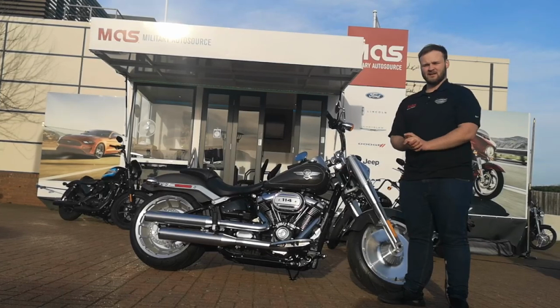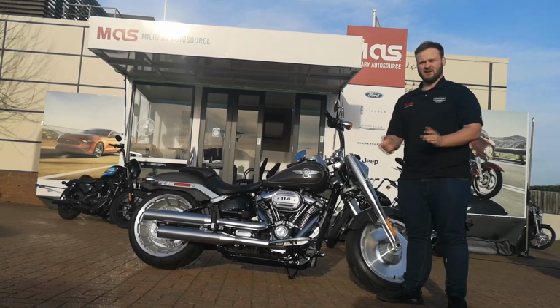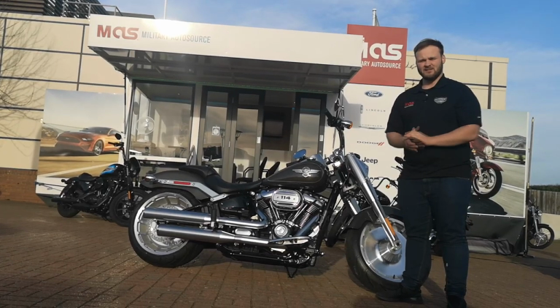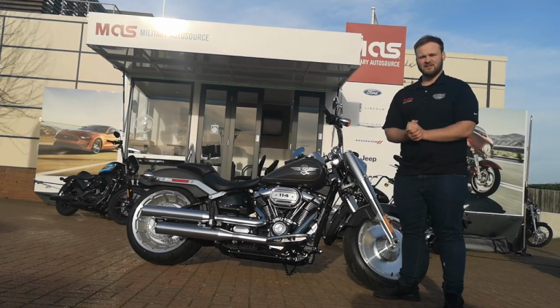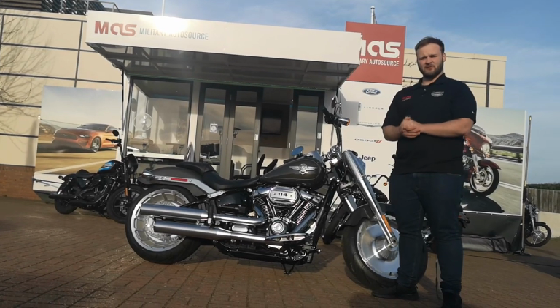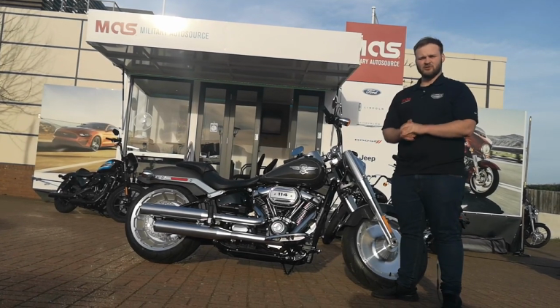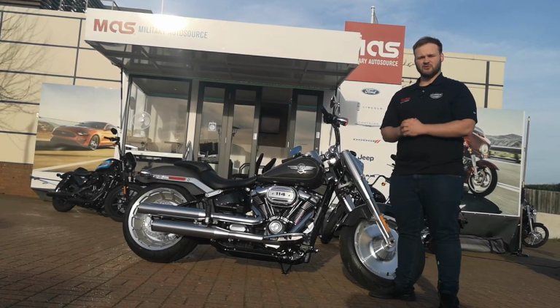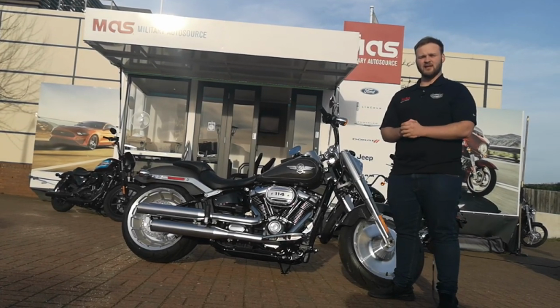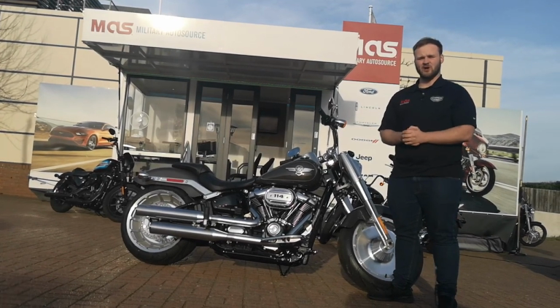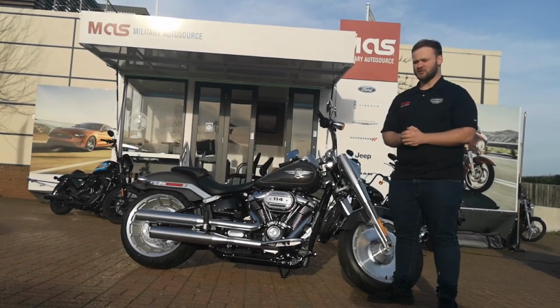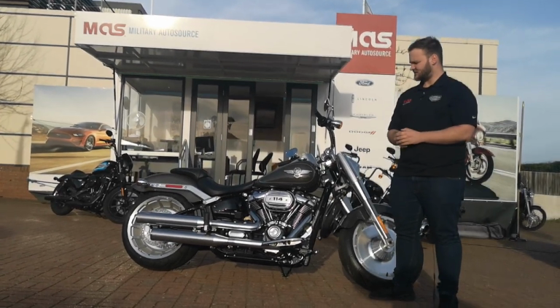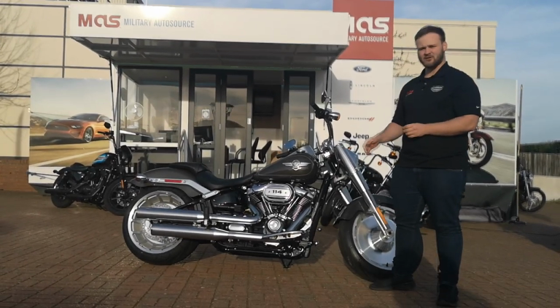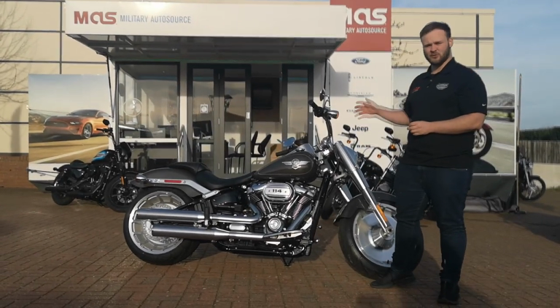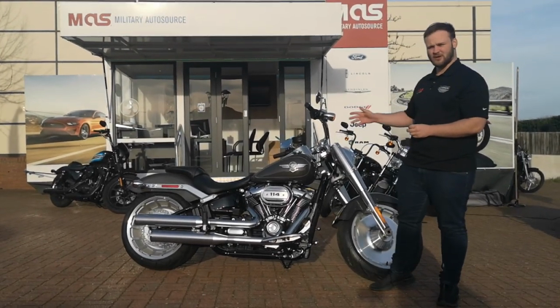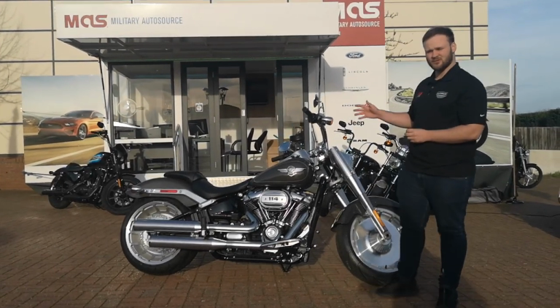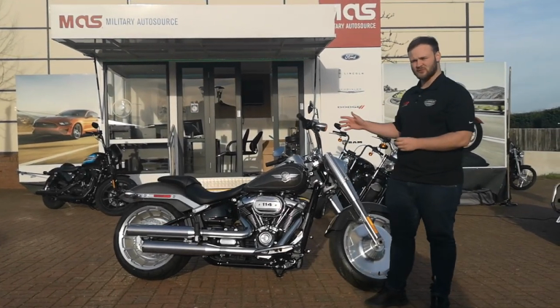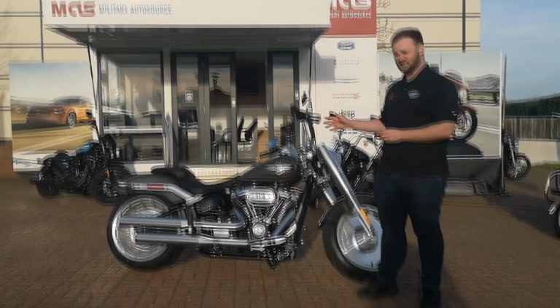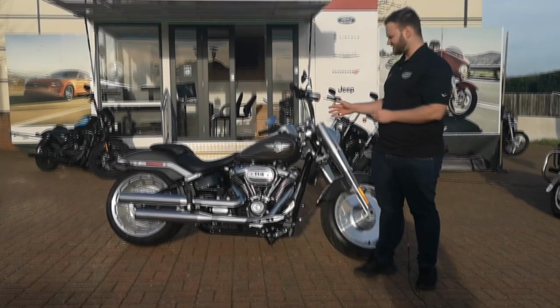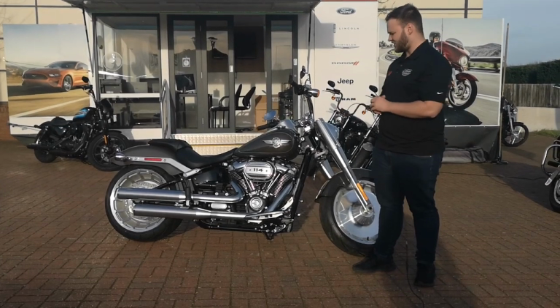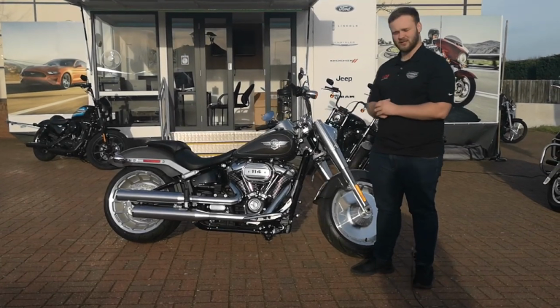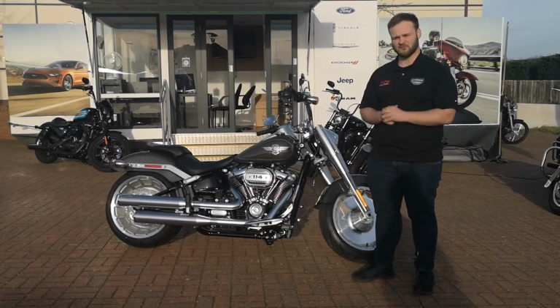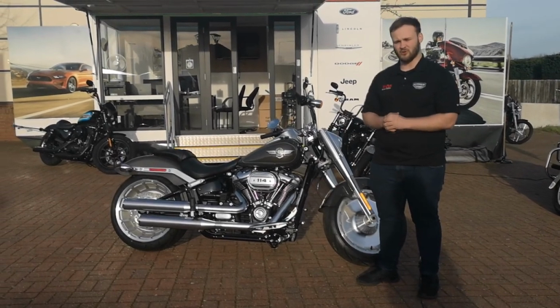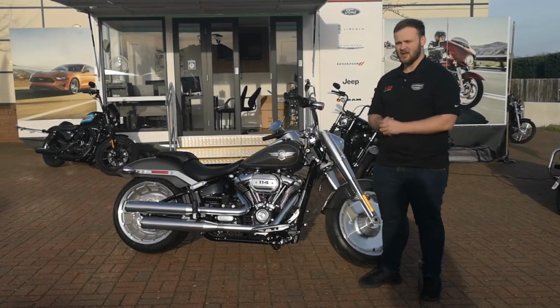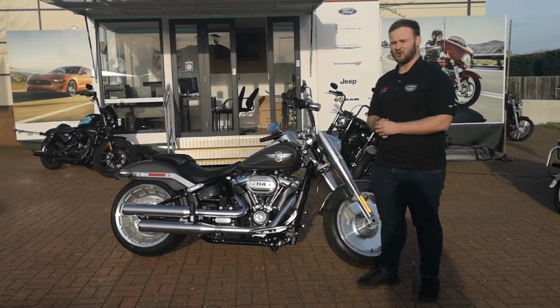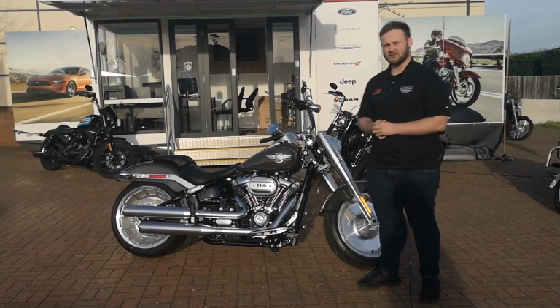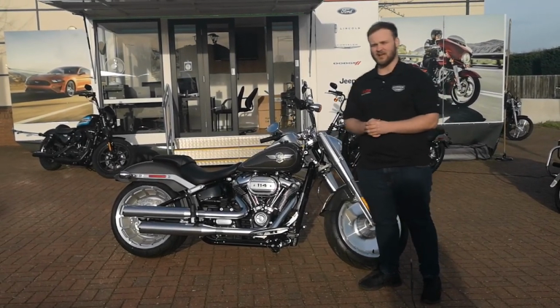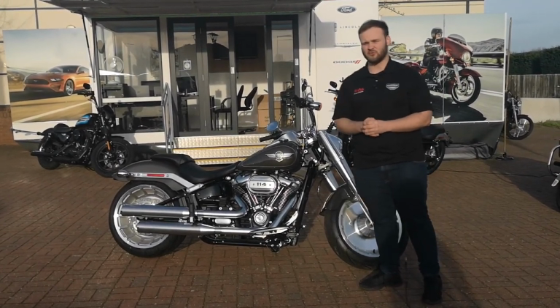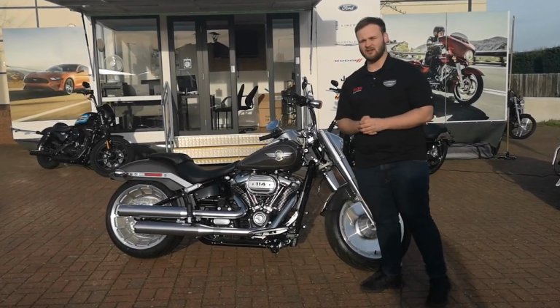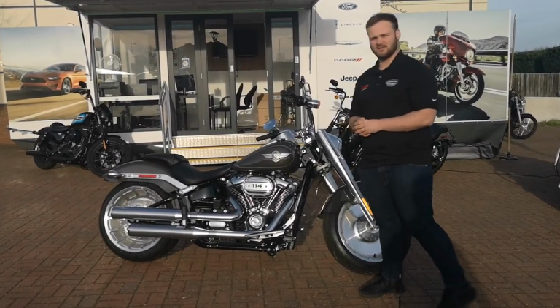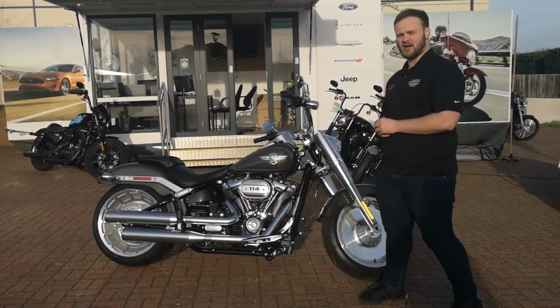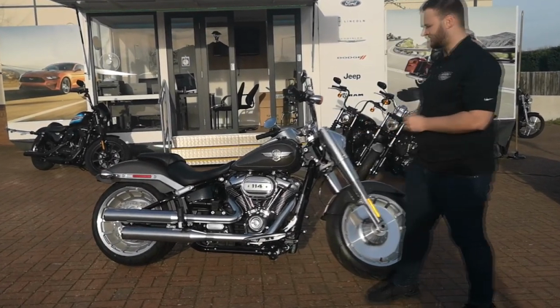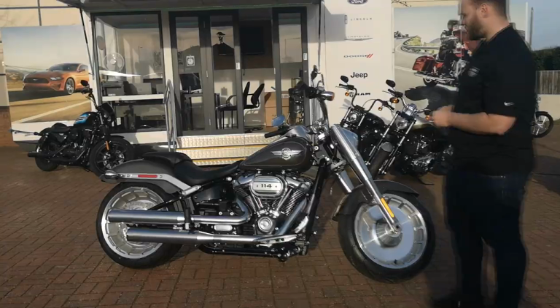Hey guys, it's Stephen from the Military Commissary Office, and today I'm going to be doing a video on this 2018 Harley Davidson Fatboy, and I'm also going to be taking it out for a ride to see how it handles and performs.